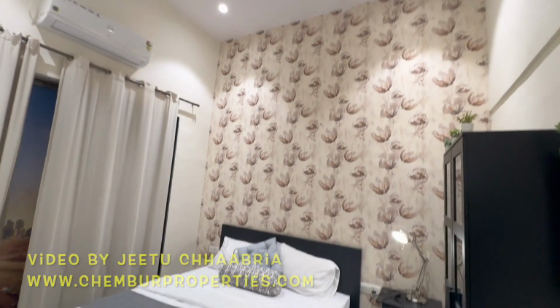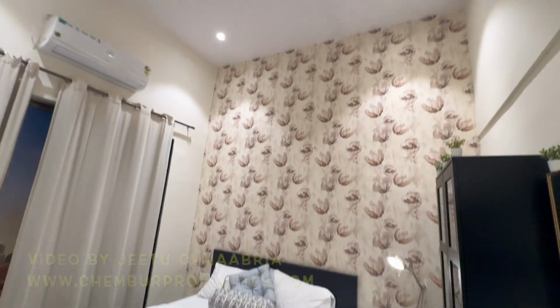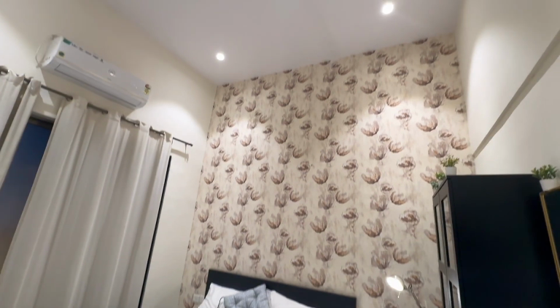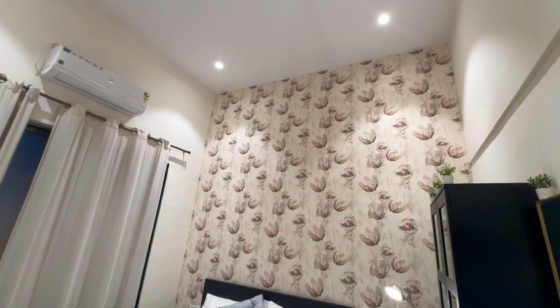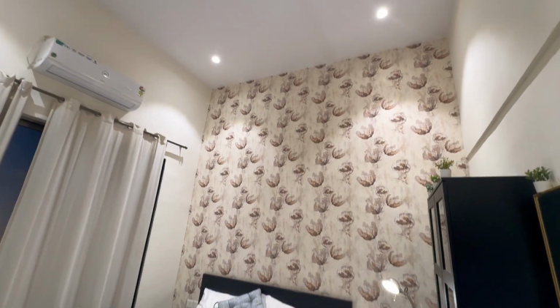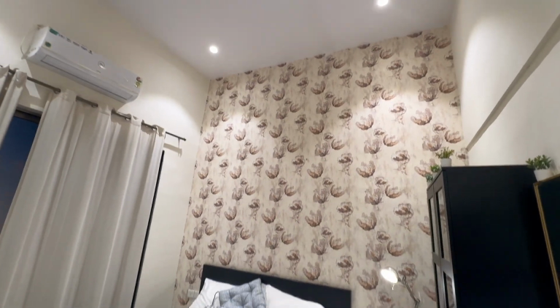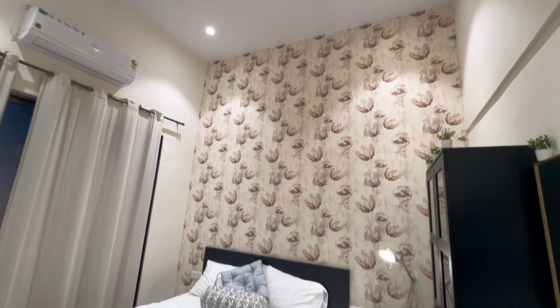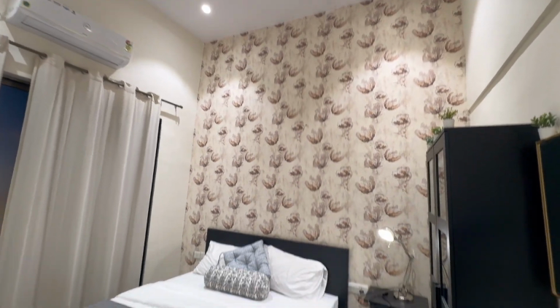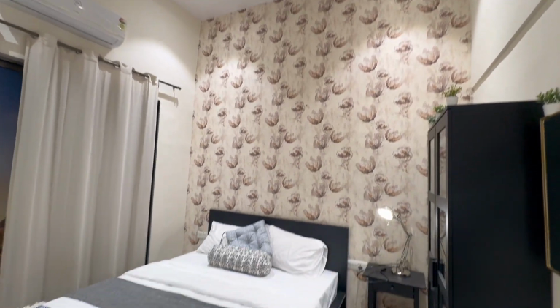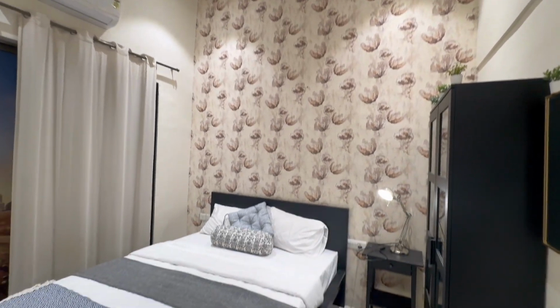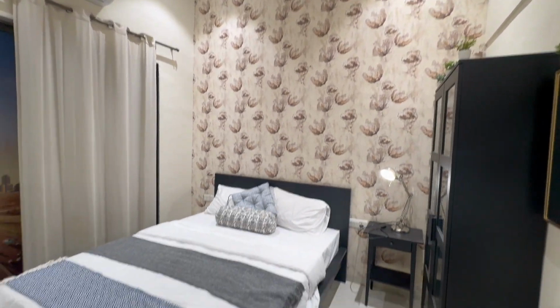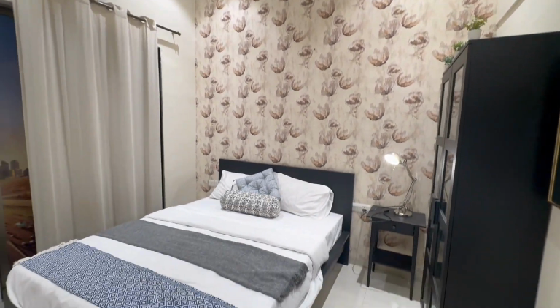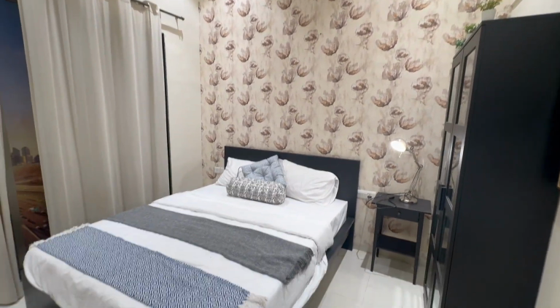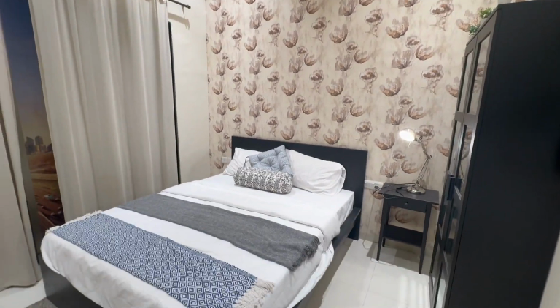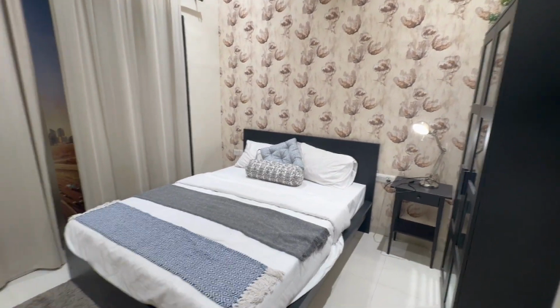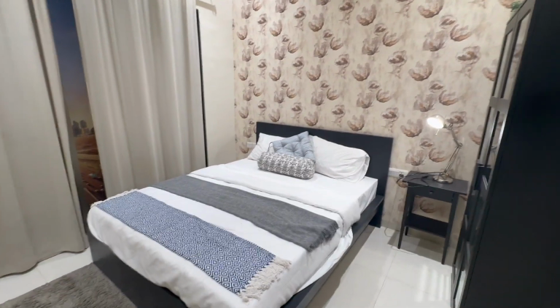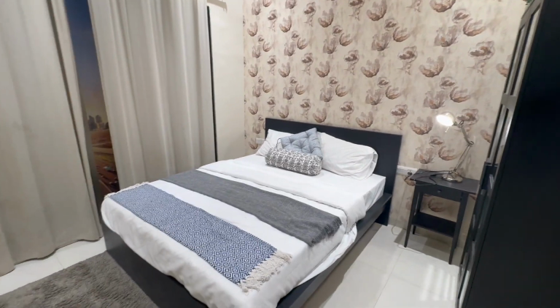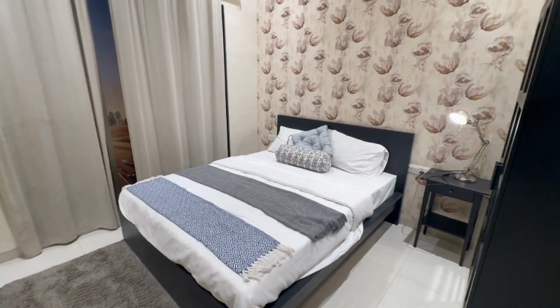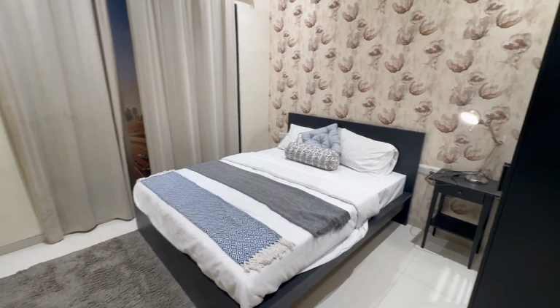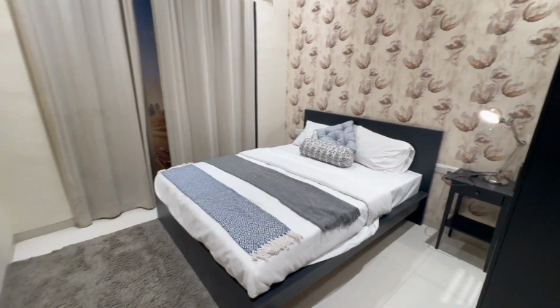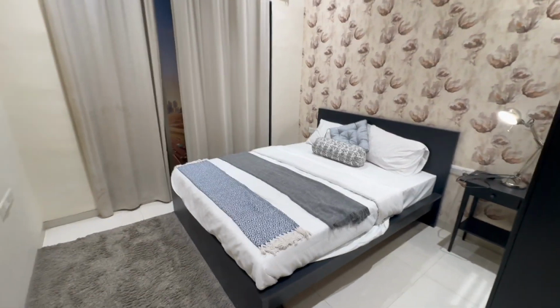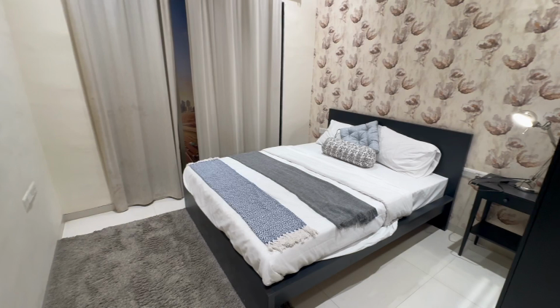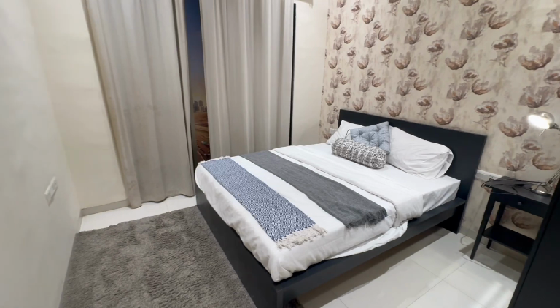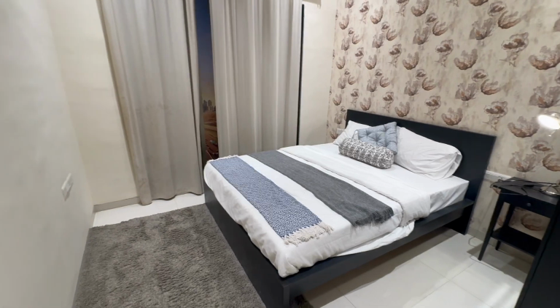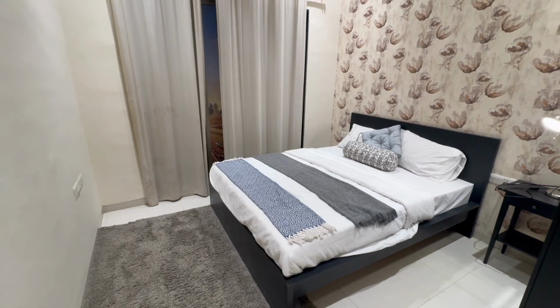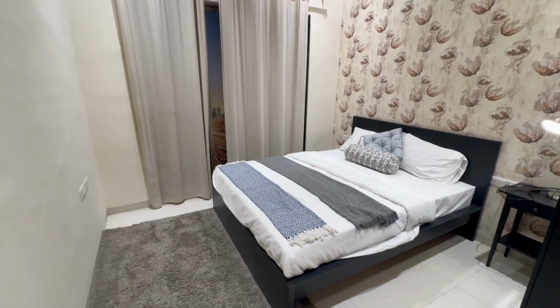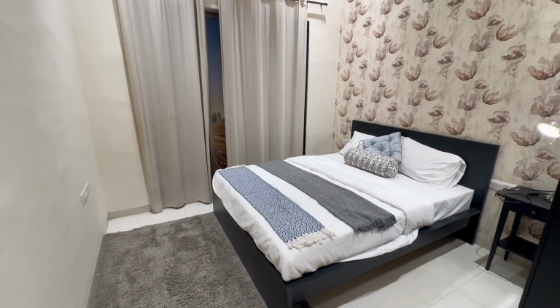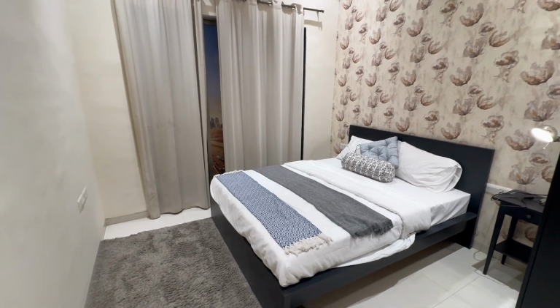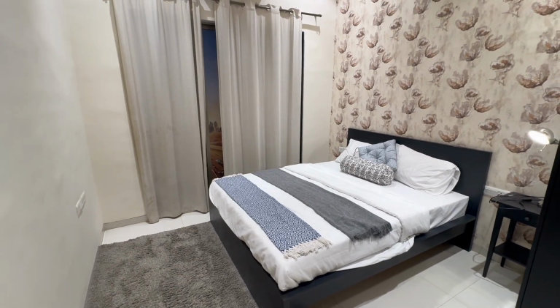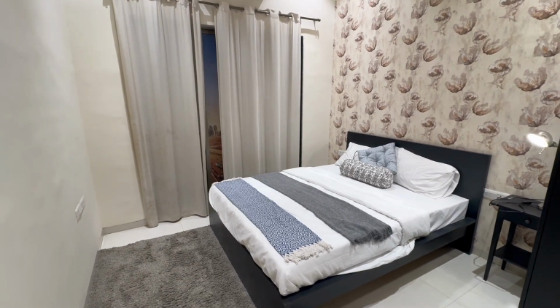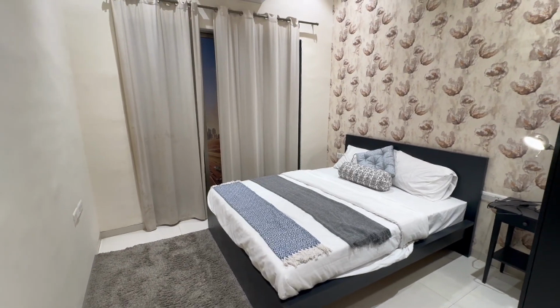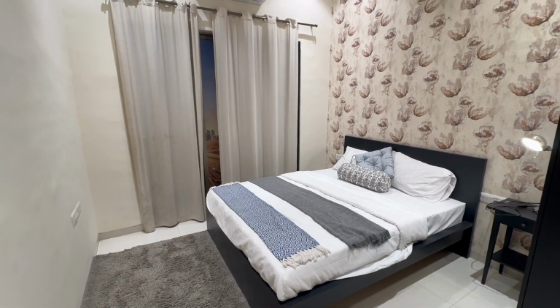A very good construction coming up in Chembur at a very reasonable price. For complete details, please check the description box below and subscribe to my channel.